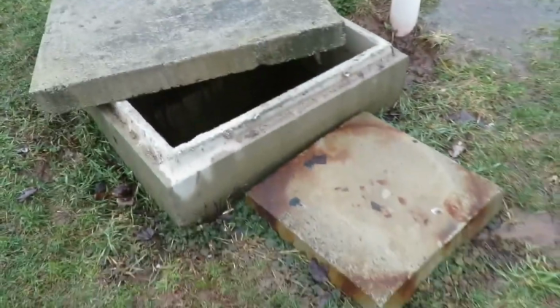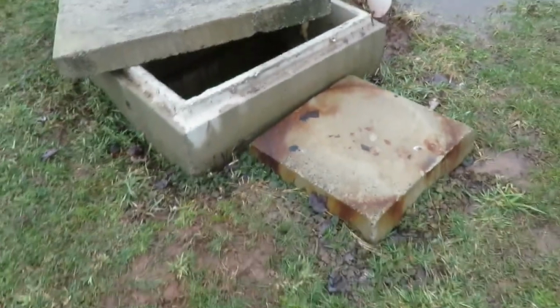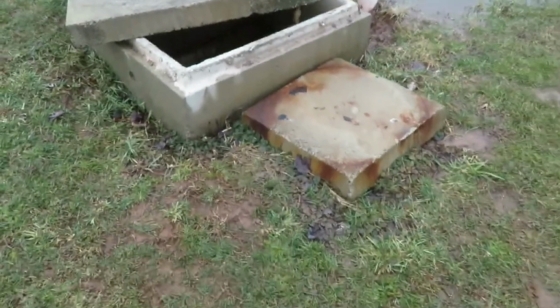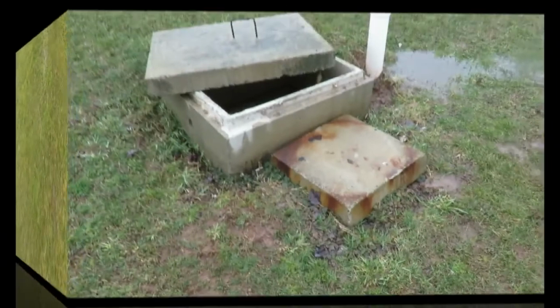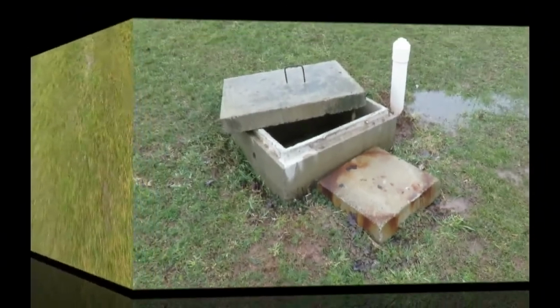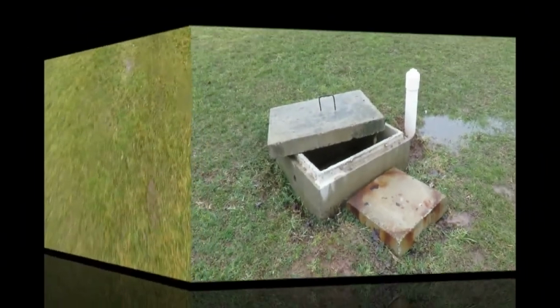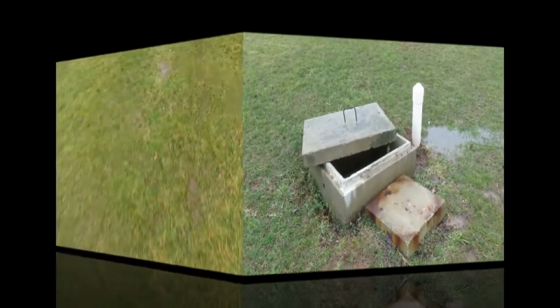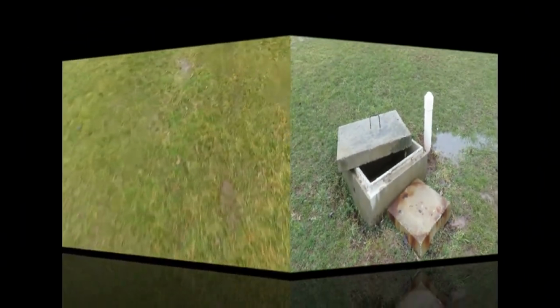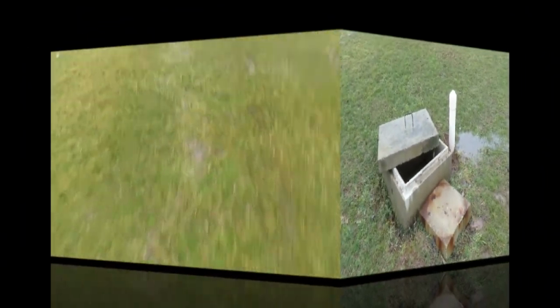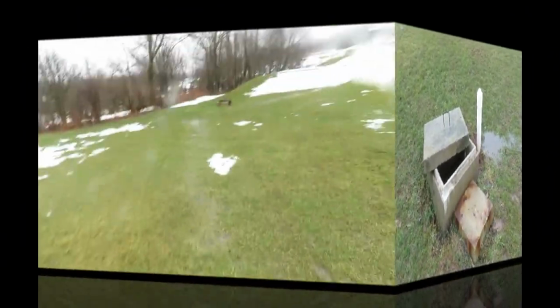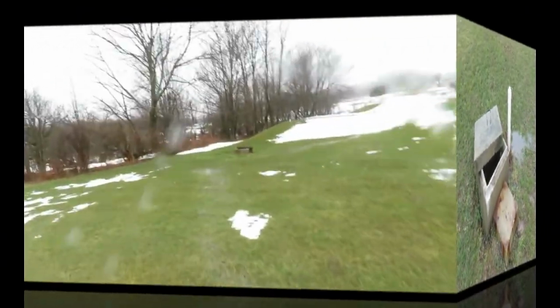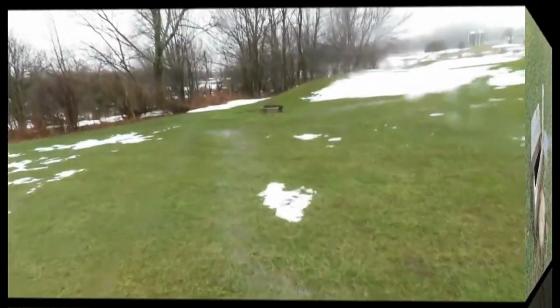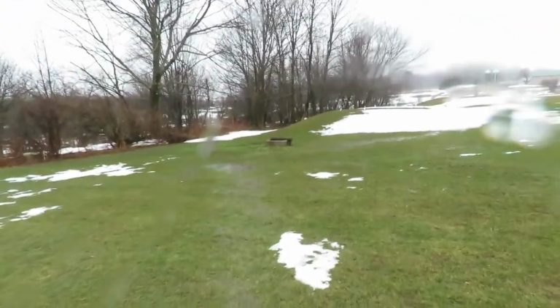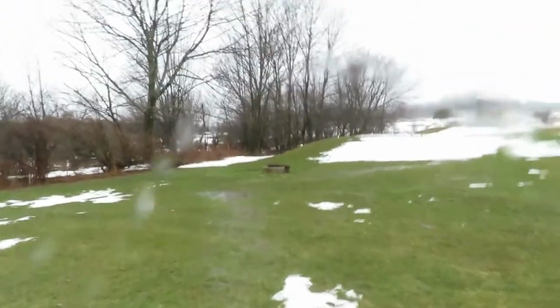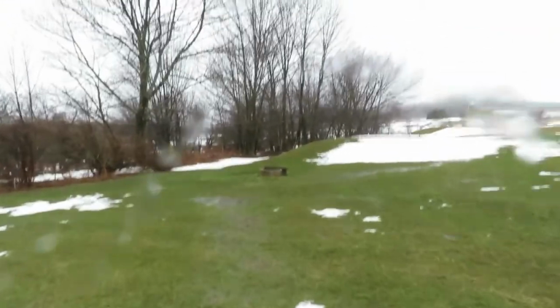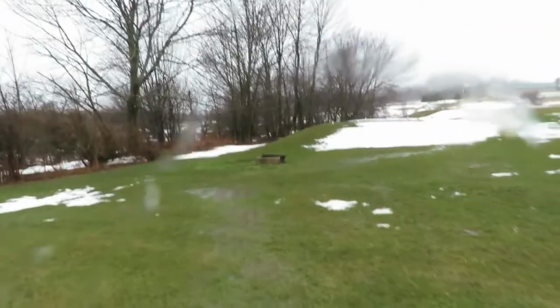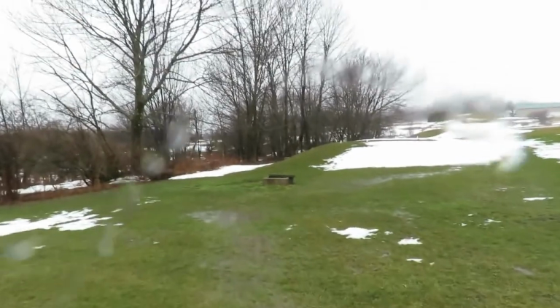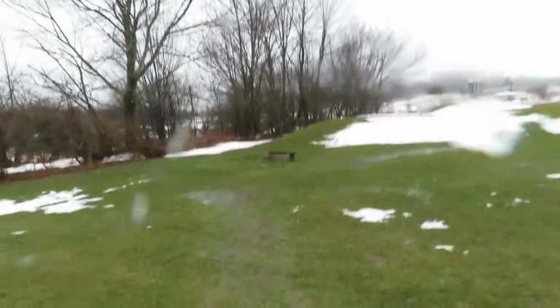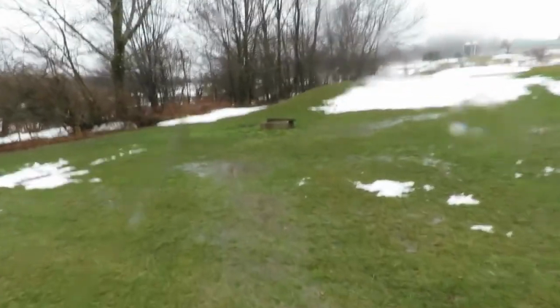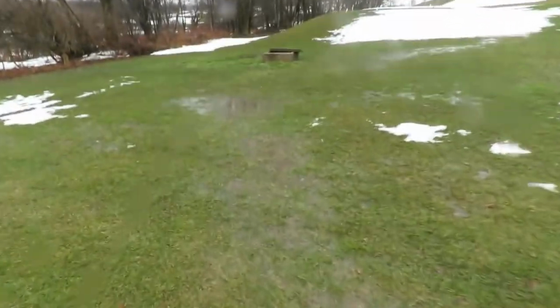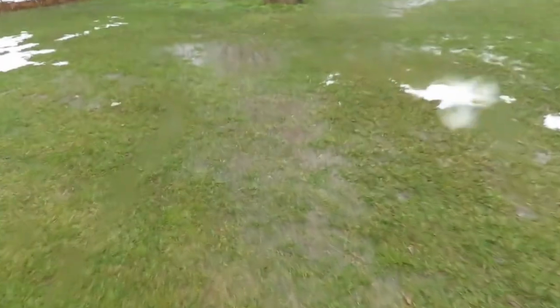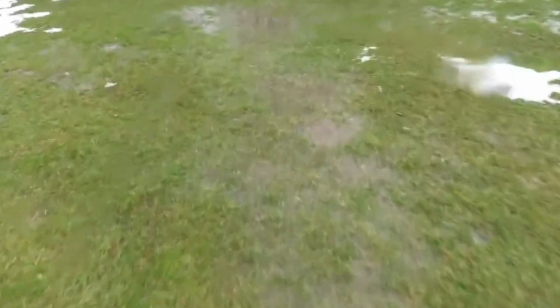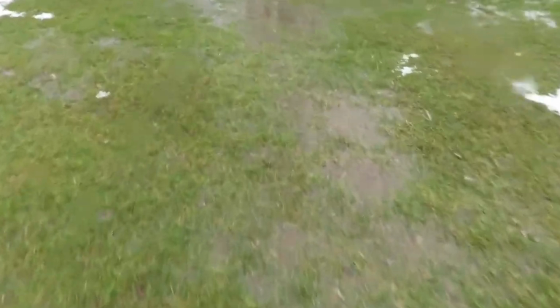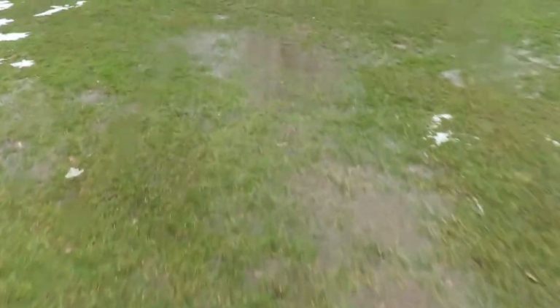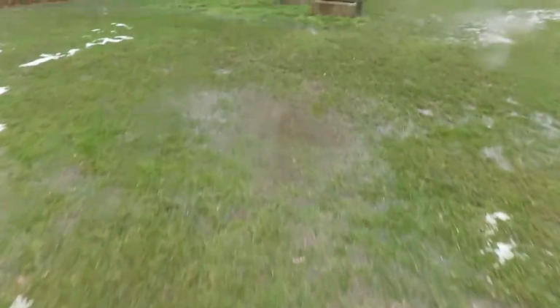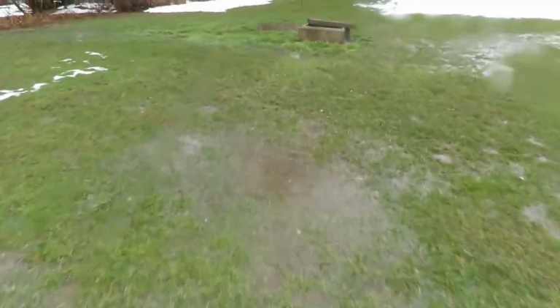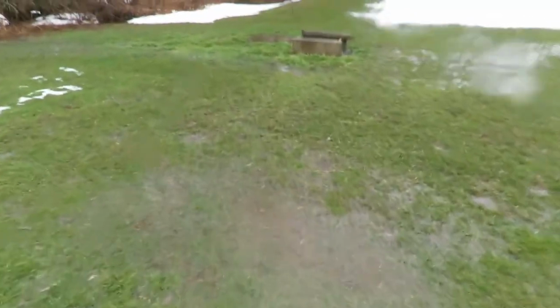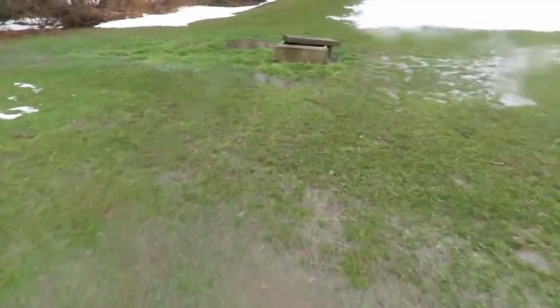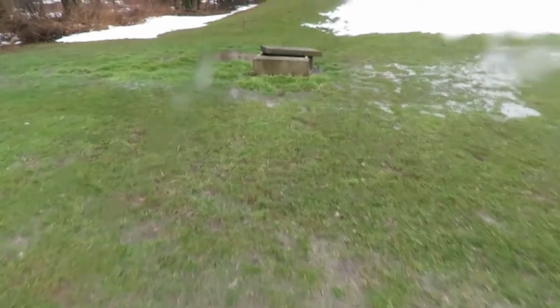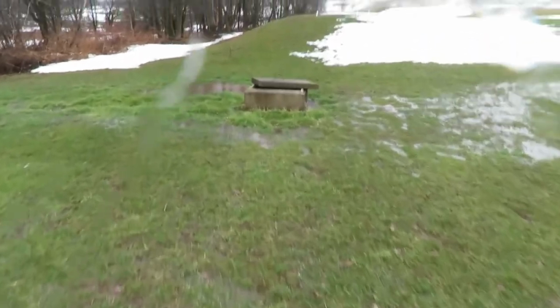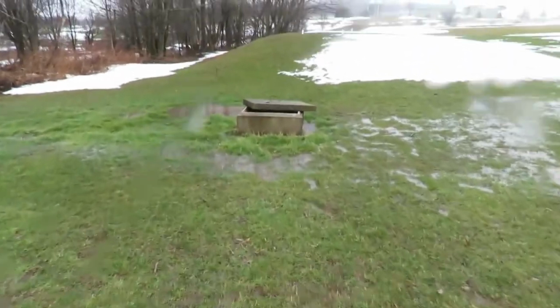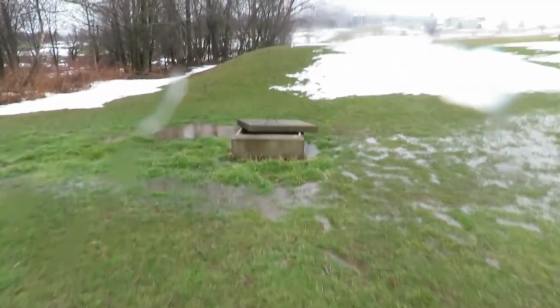We're going to need corrective action to adjust the grade around the tank. Coming down to the pump tank, the ground is saturated all the way down — not from sewer water, but from groundwater.